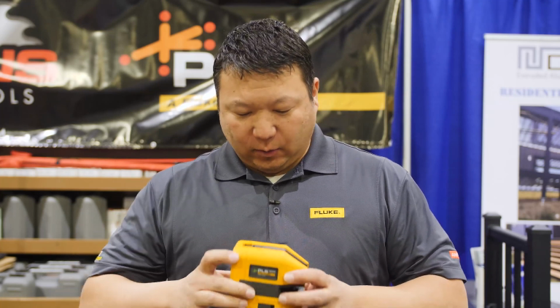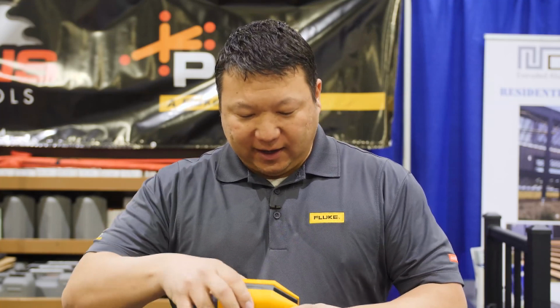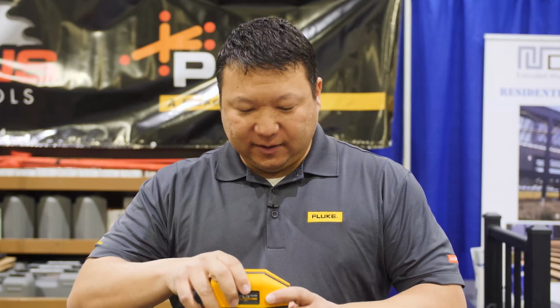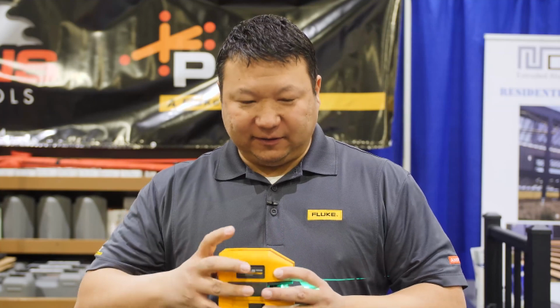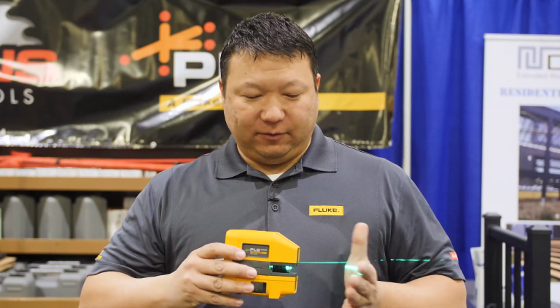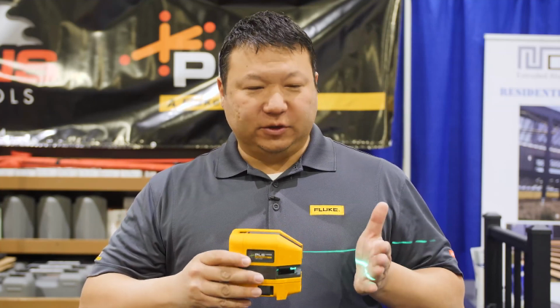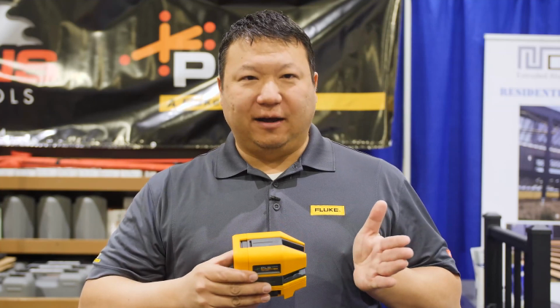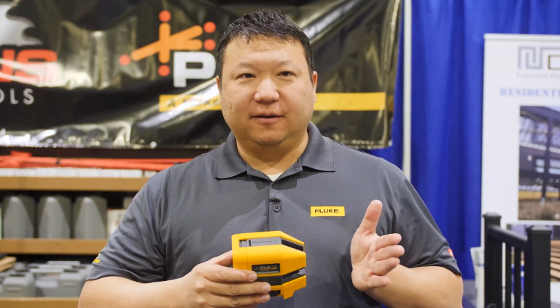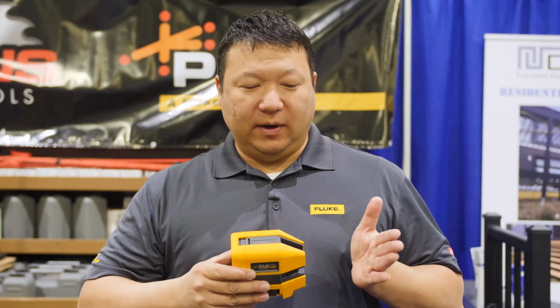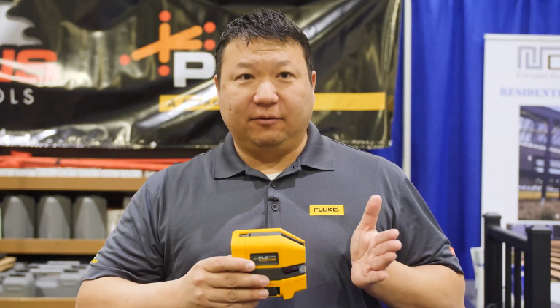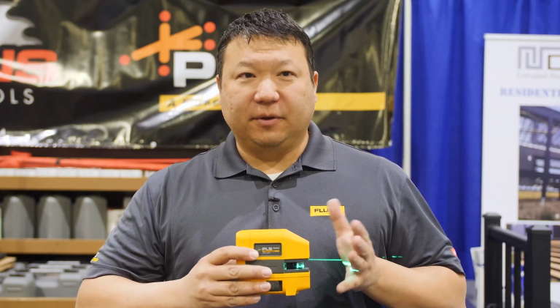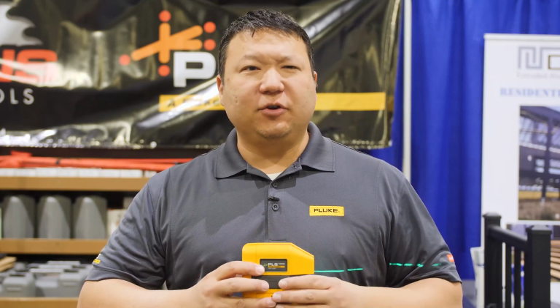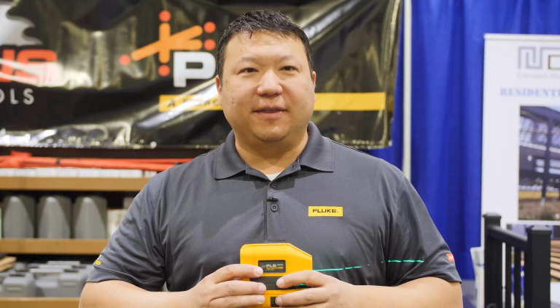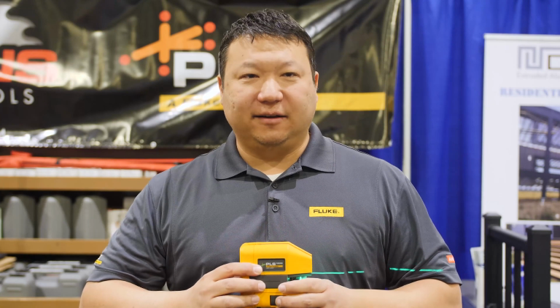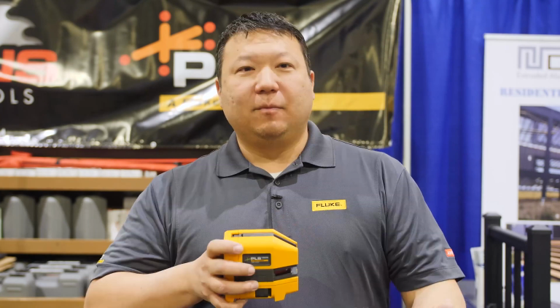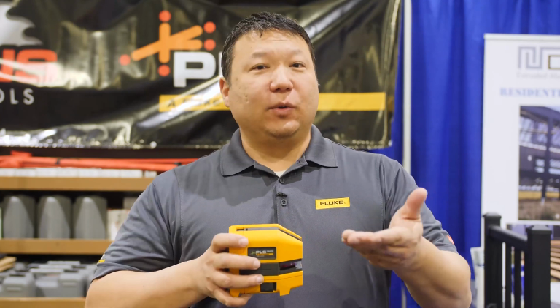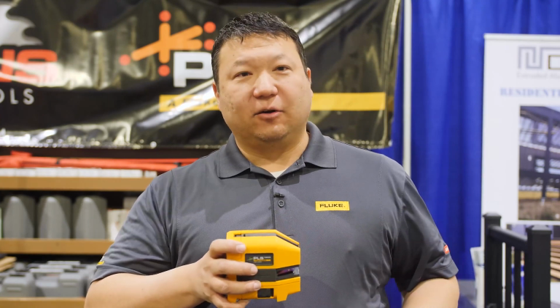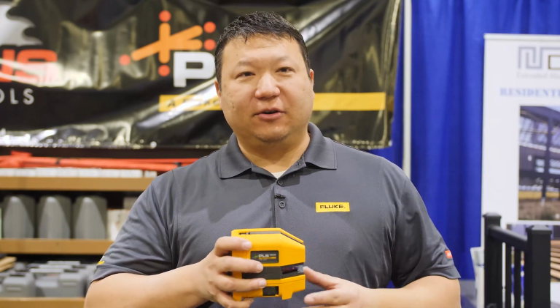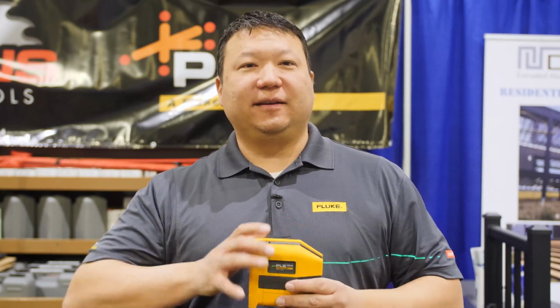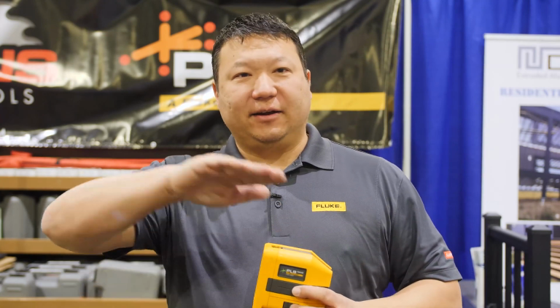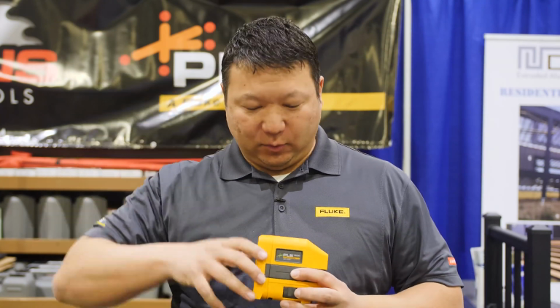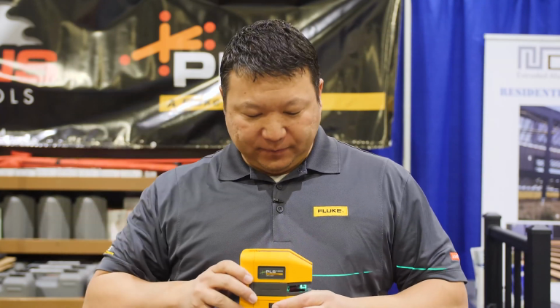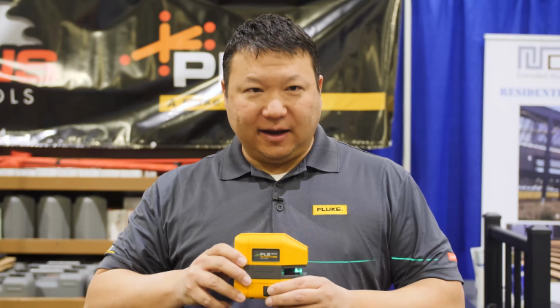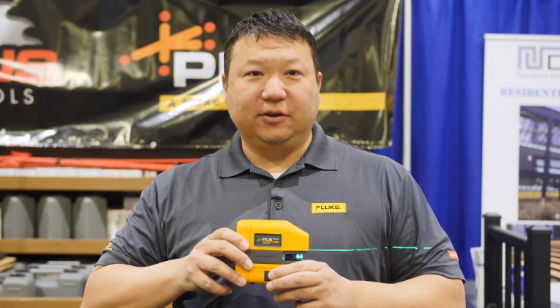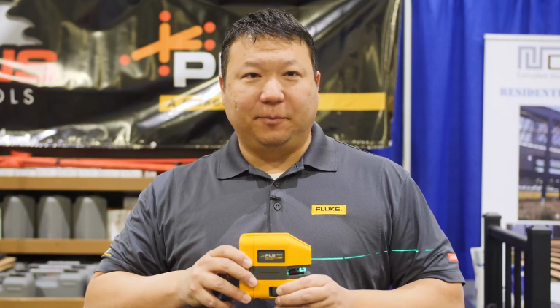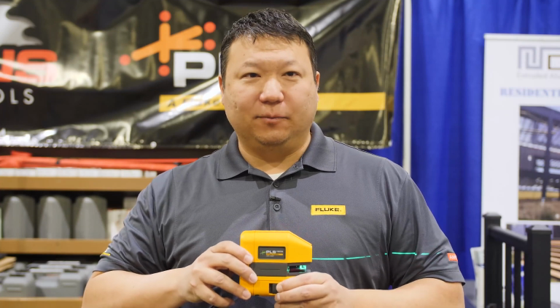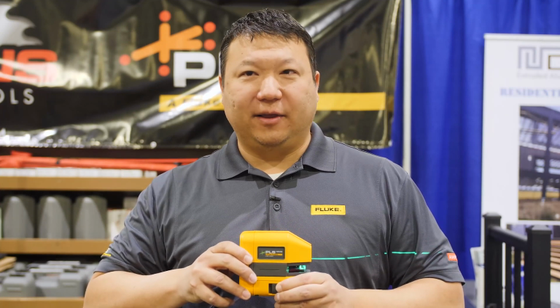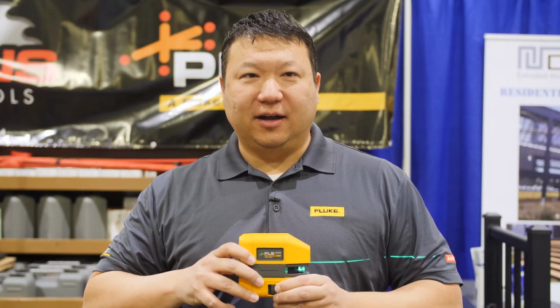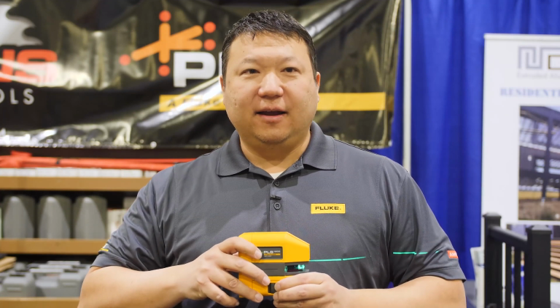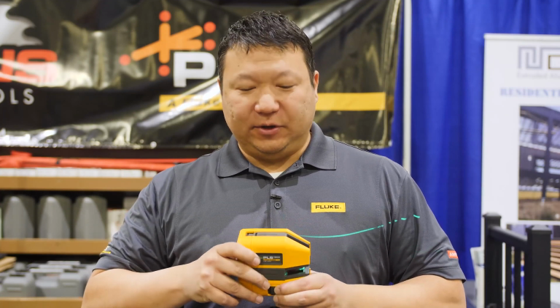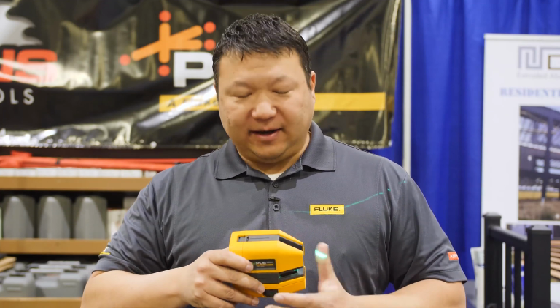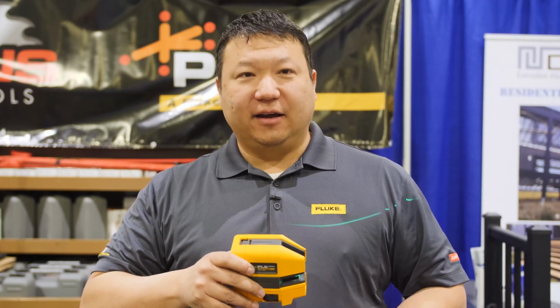While unlocked, the PLS laser level will turn off when out of level. But sometimes you might want that line to slant — maybe you're doing a stair railing and you want to see the line going up the wall. In that case you lock the pendulum while the laser is on, and then when you turn it, it will stay on.